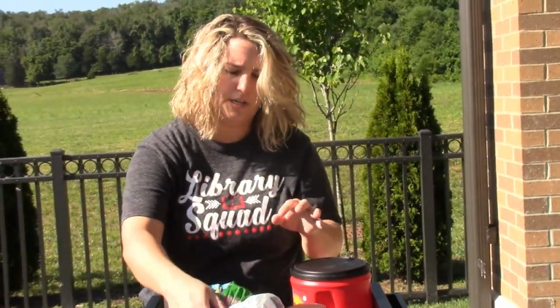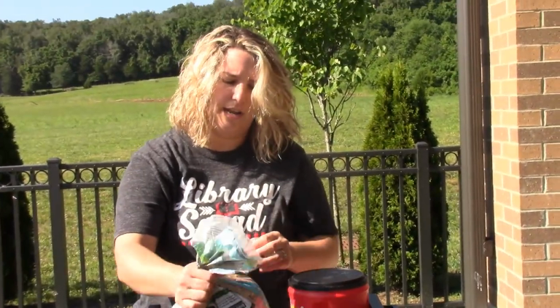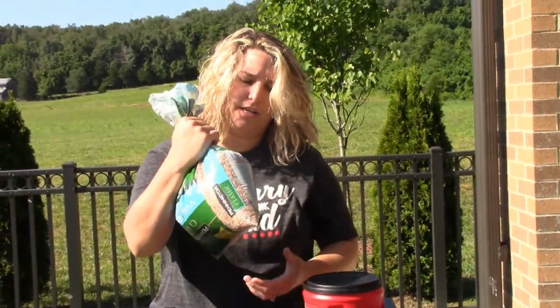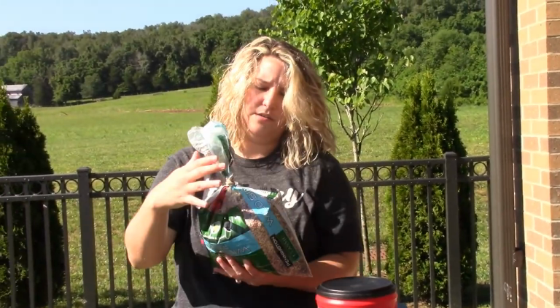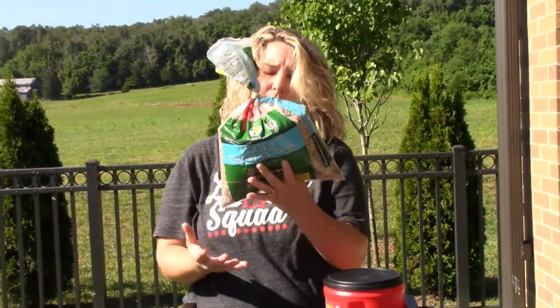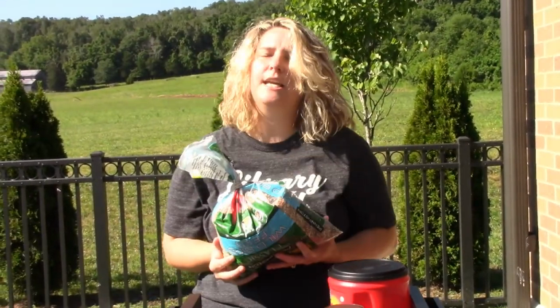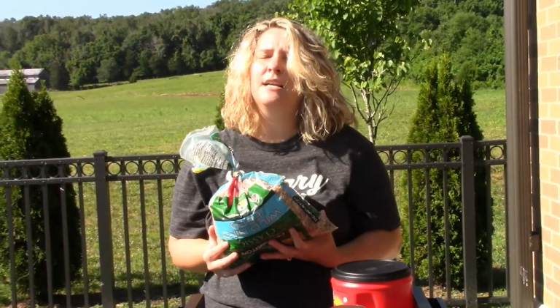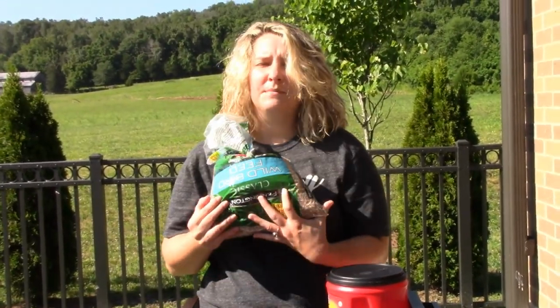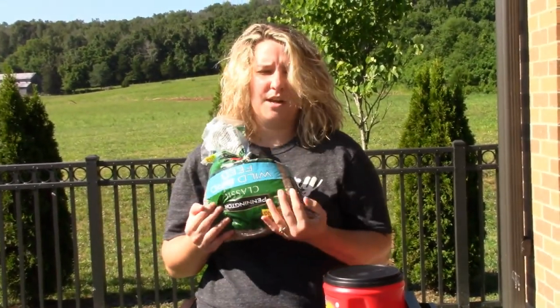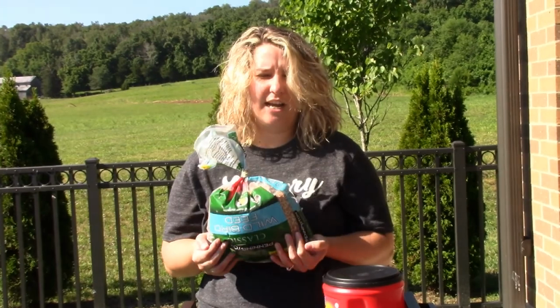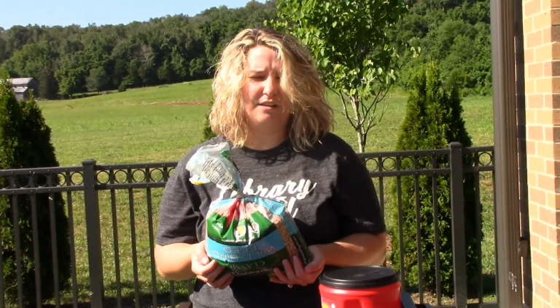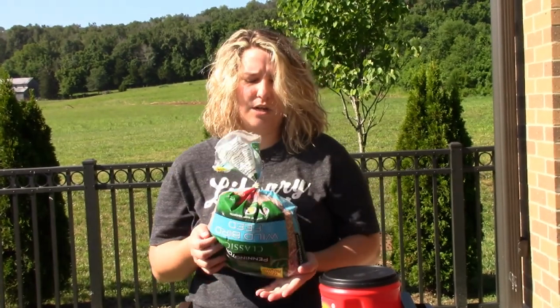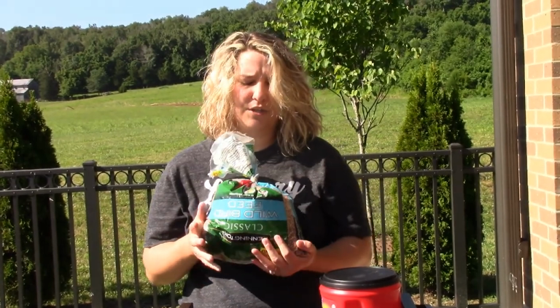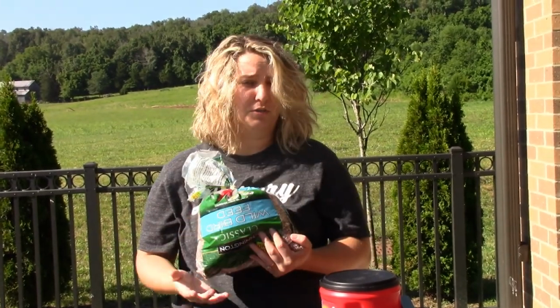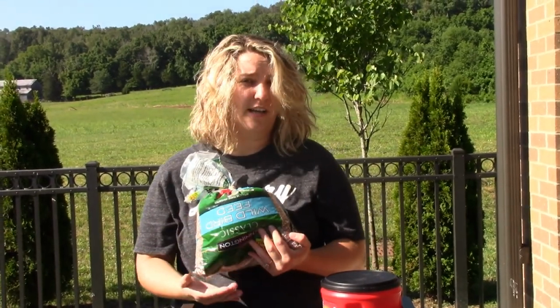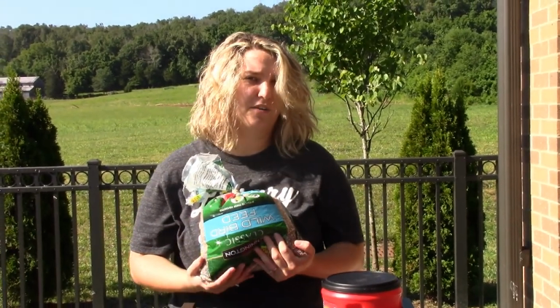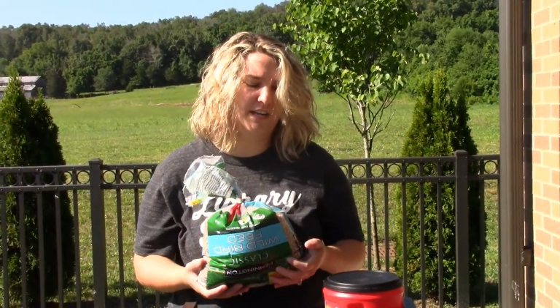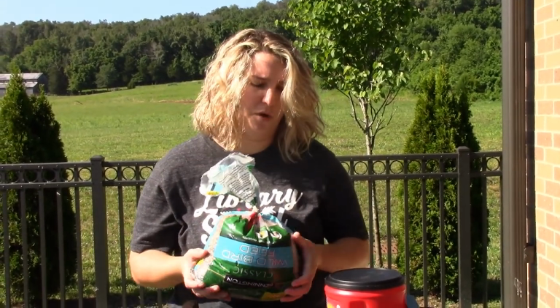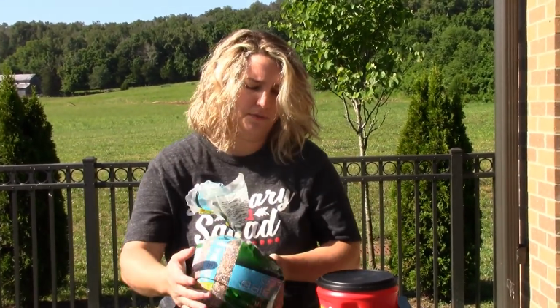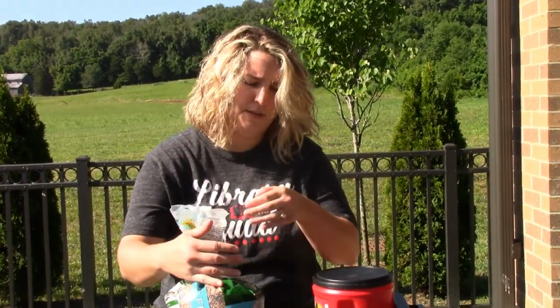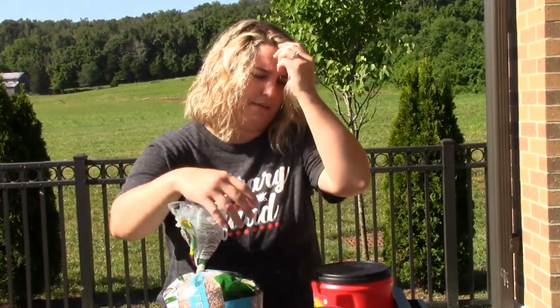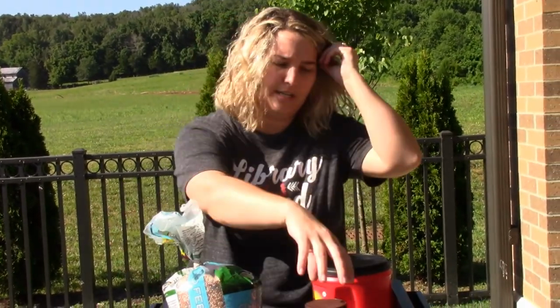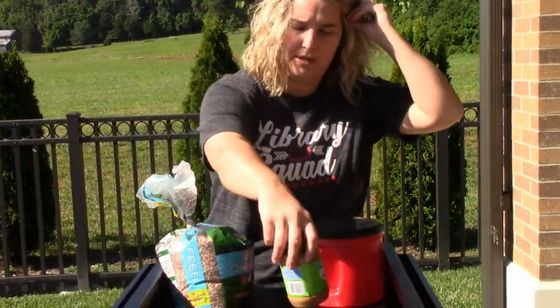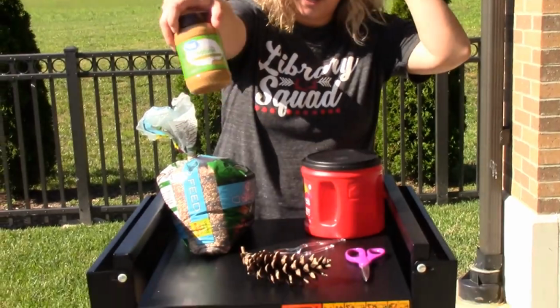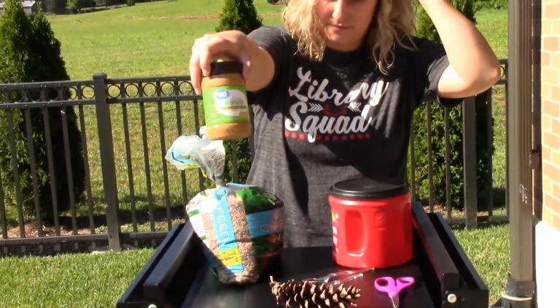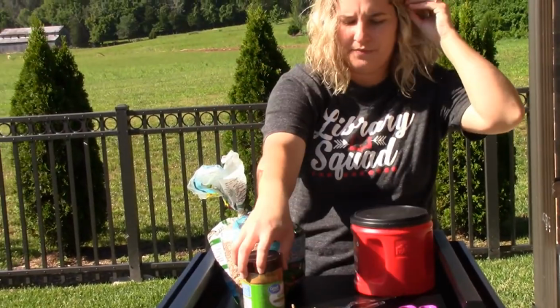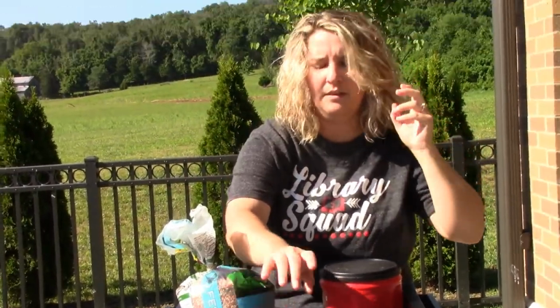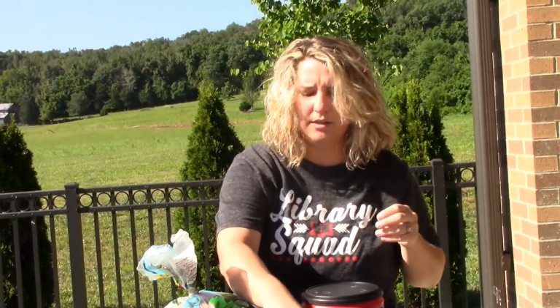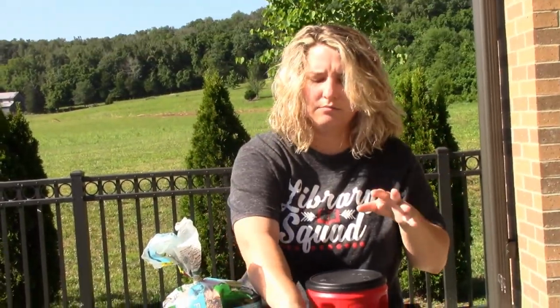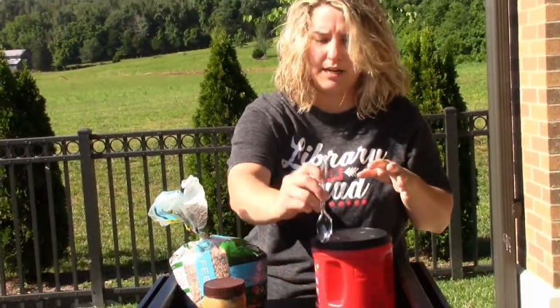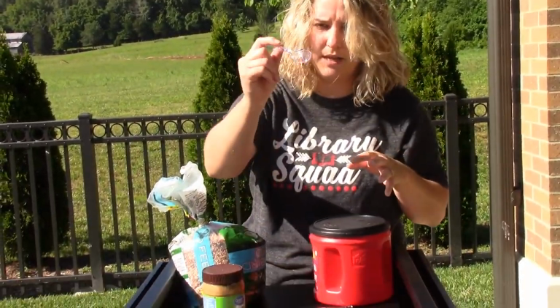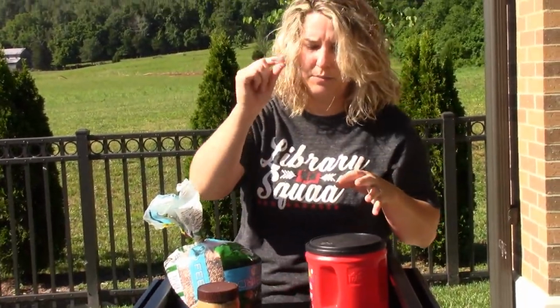So you'll need bird seed. Sometimes Dollar Tree has this. If not Dollar Tree, Dollar General will have bird feed, and Walmart. And then you'll need some peanut butter, a pine cone, and some plastic spoons.